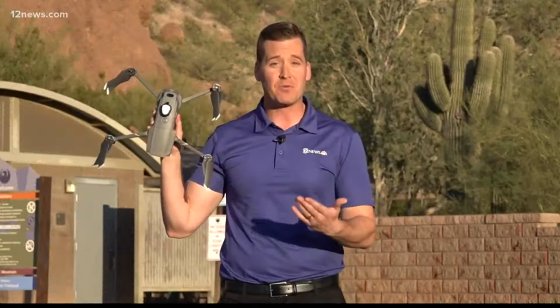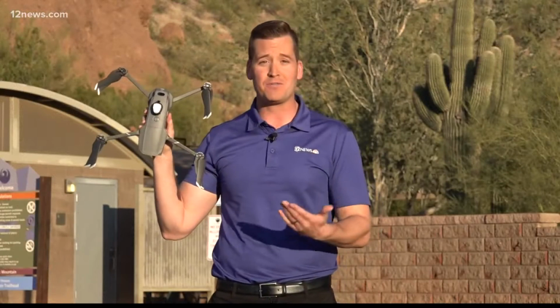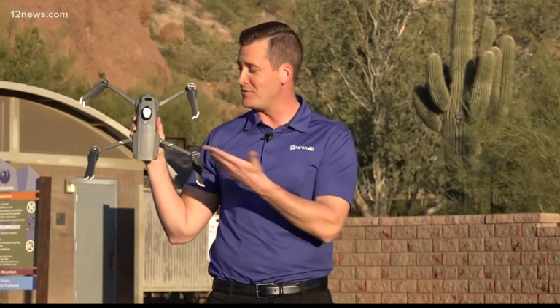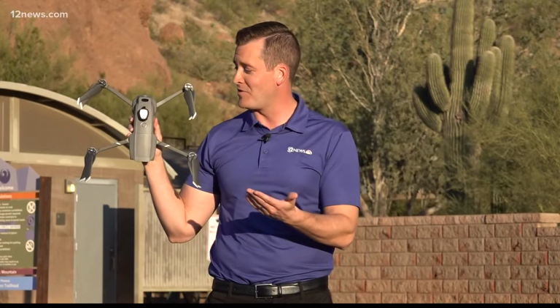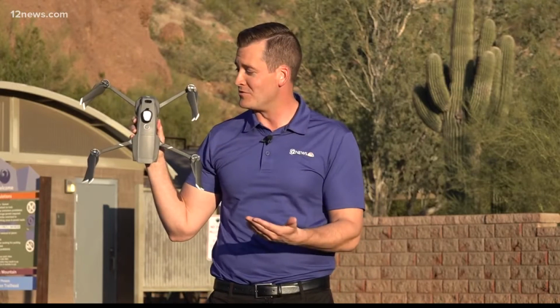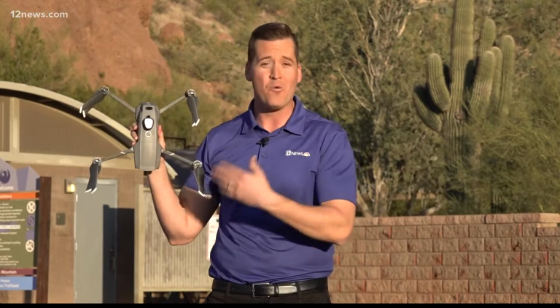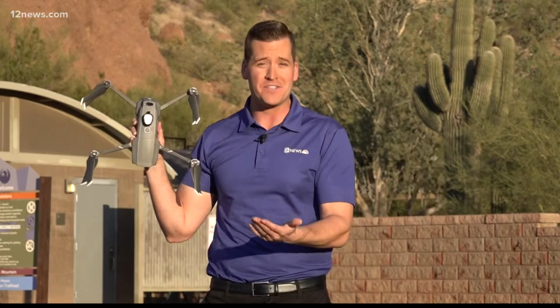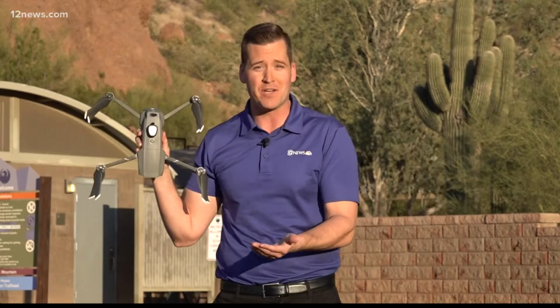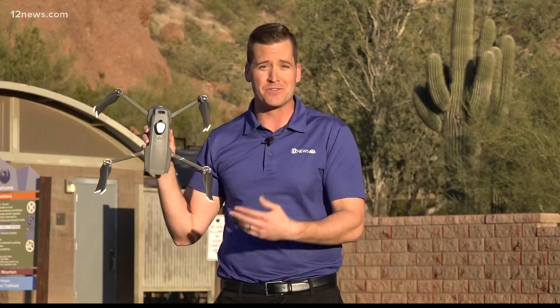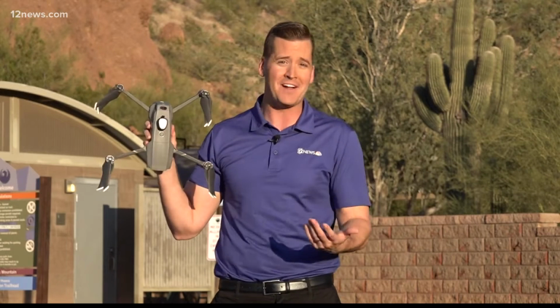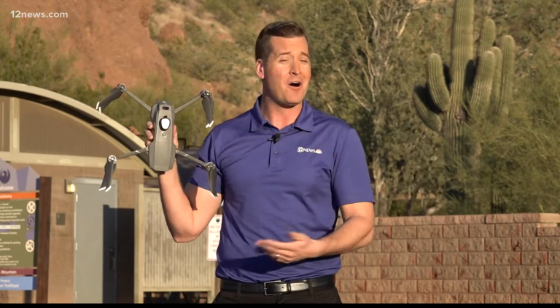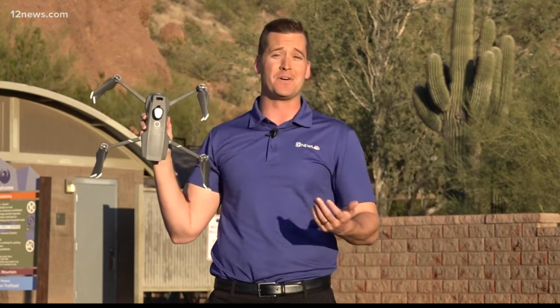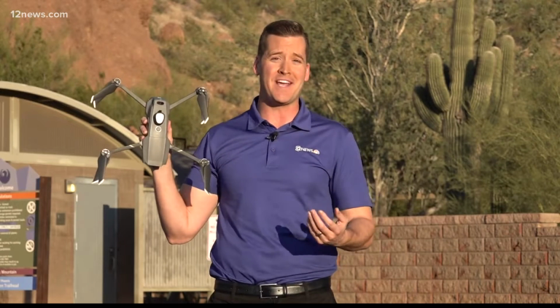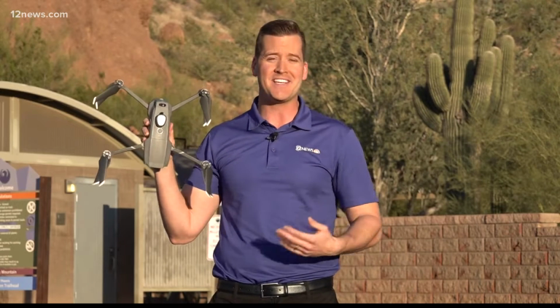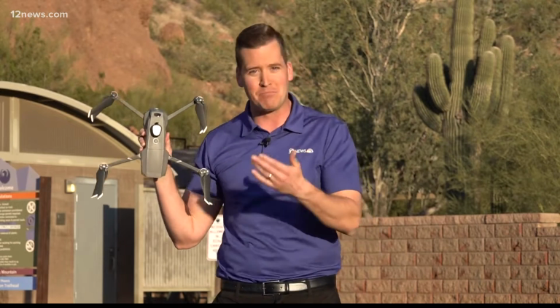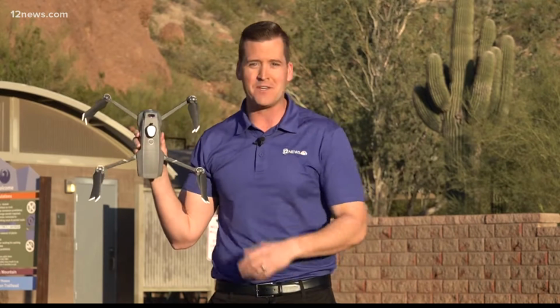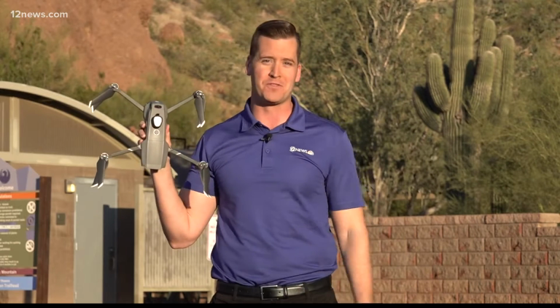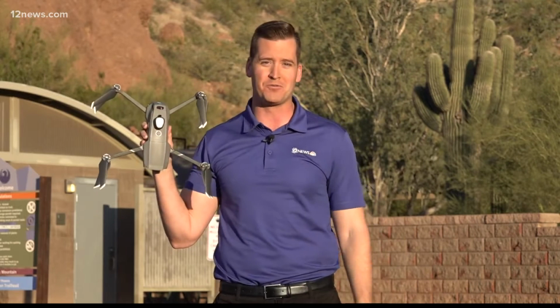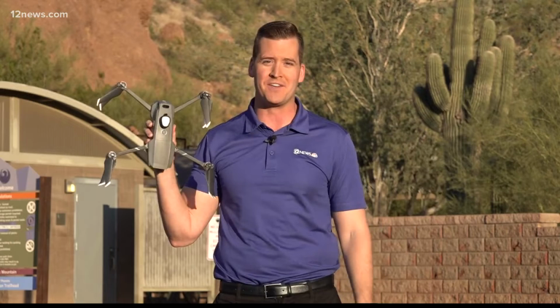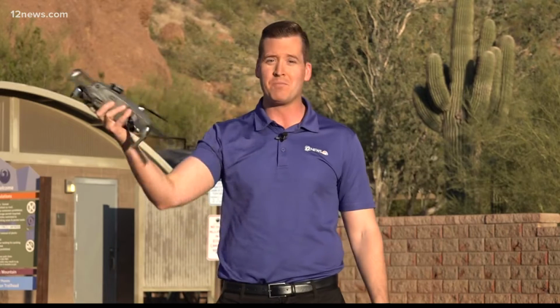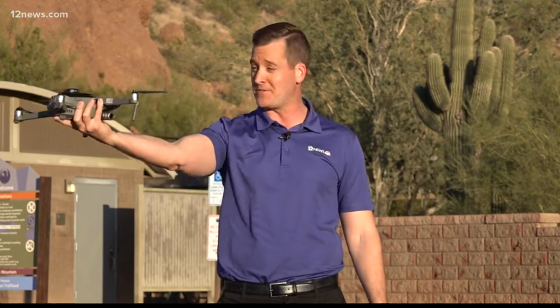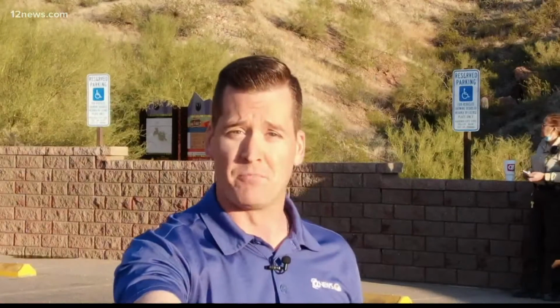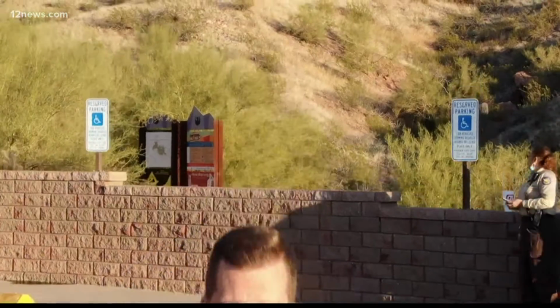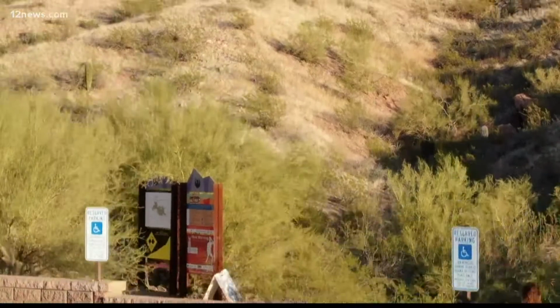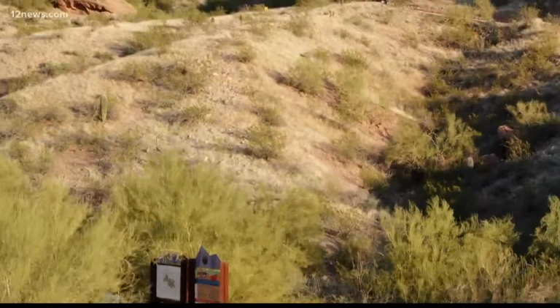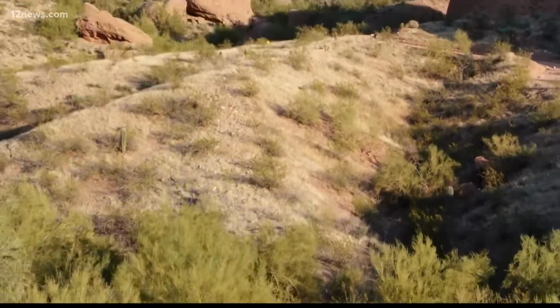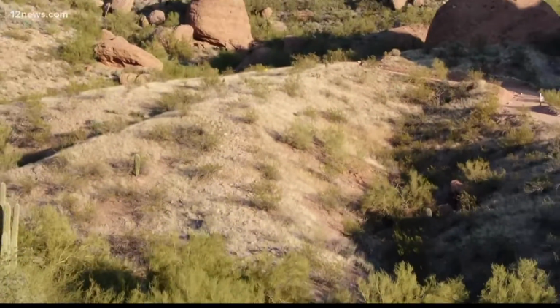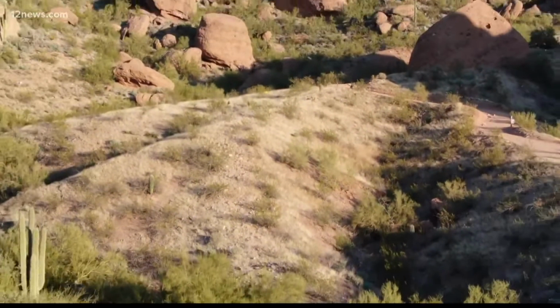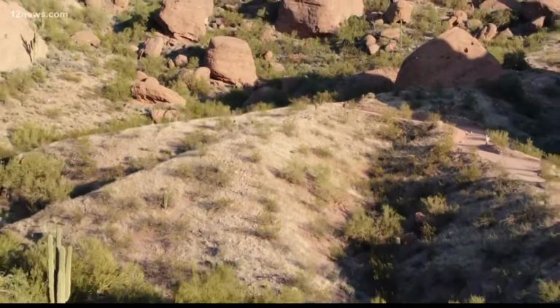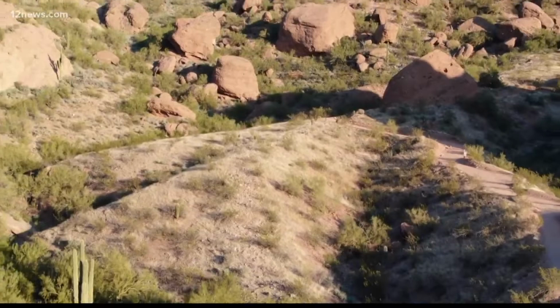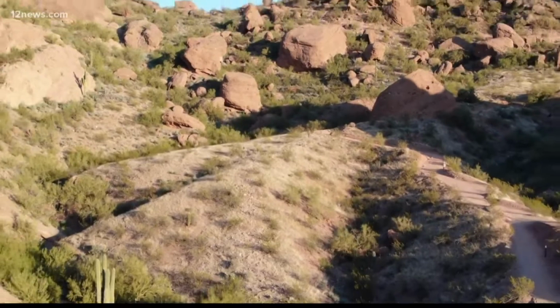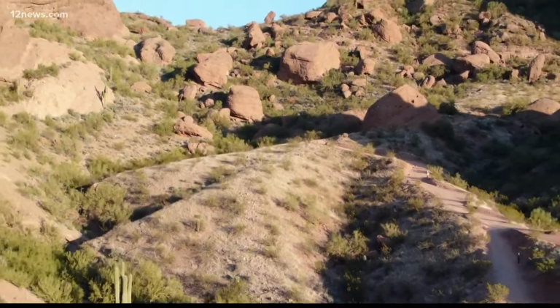This is one of the drones that we use here at 12 News. We use it to take pictures across the valley and state to give you compelling visuals for the stories we tell you. But the Phoenix Fire Department is going to use it to go up Camelback Mountain and other mountains to eventually save lives.